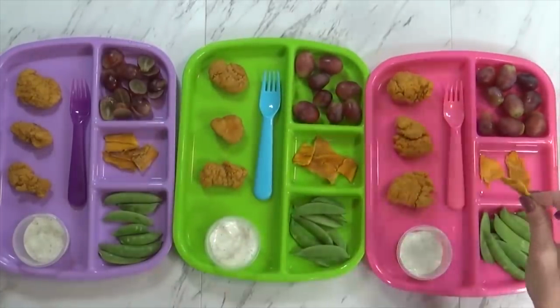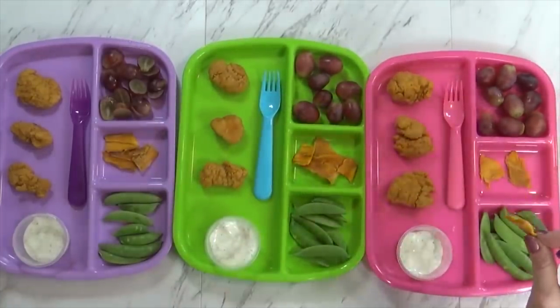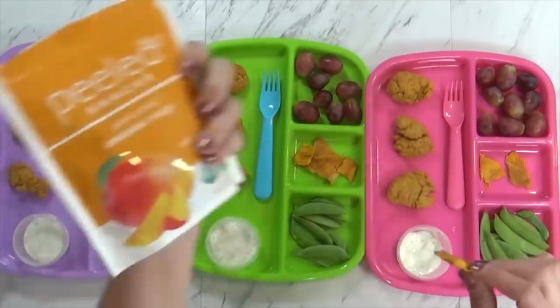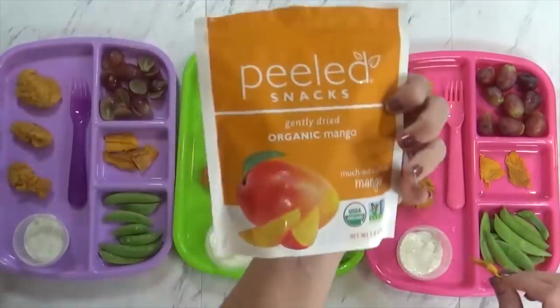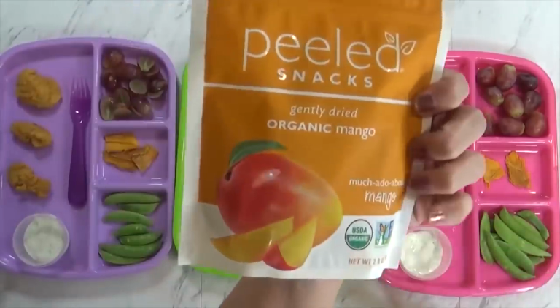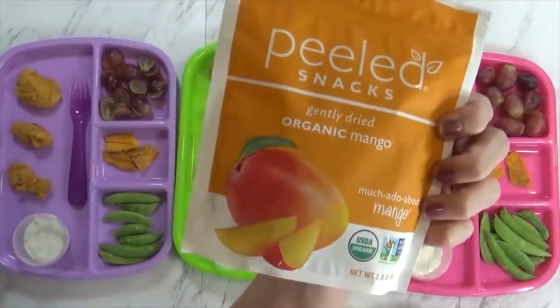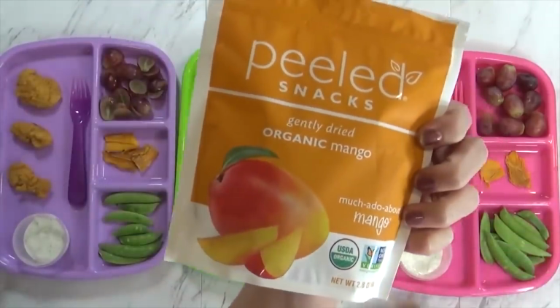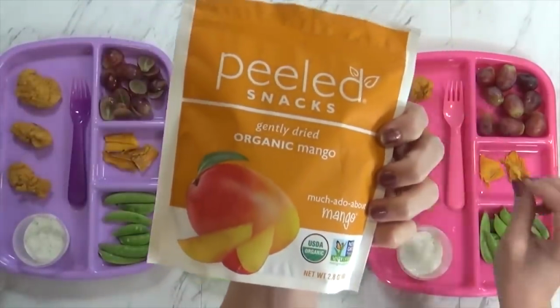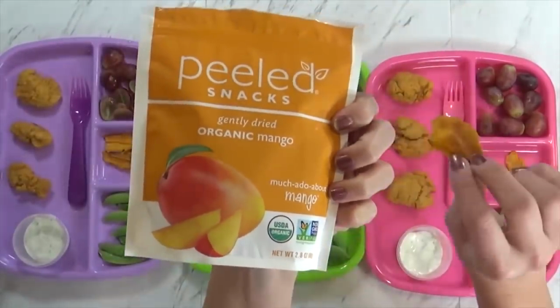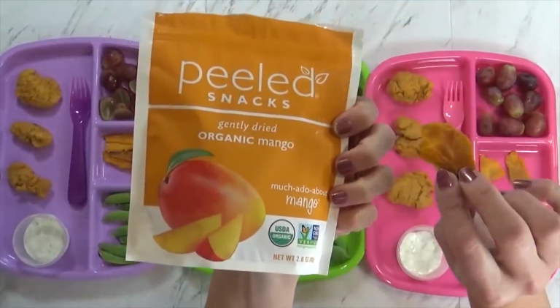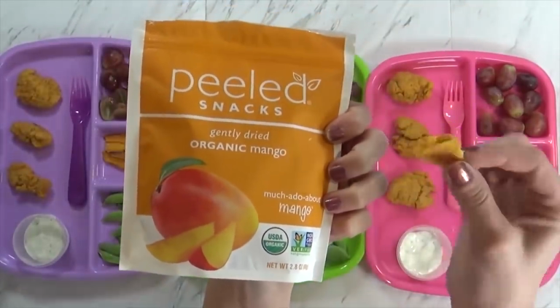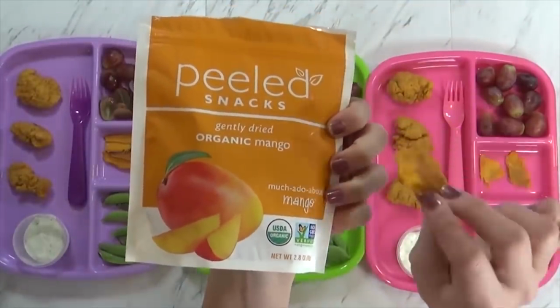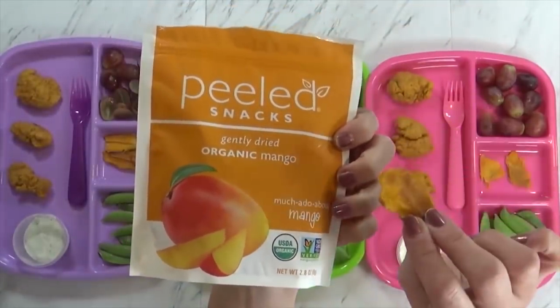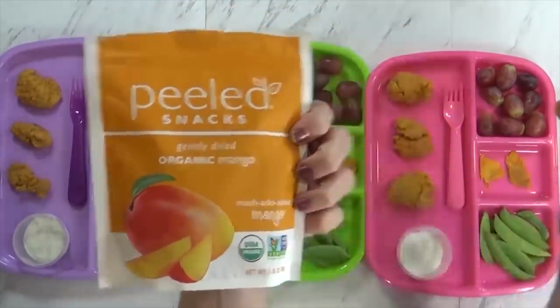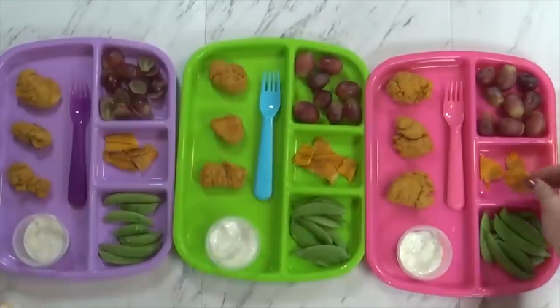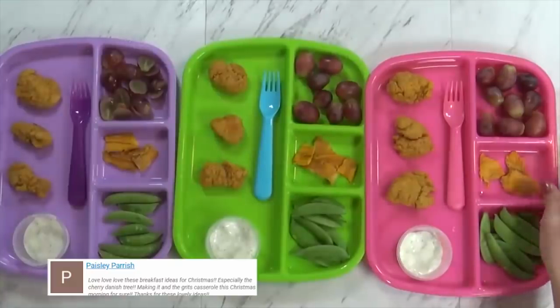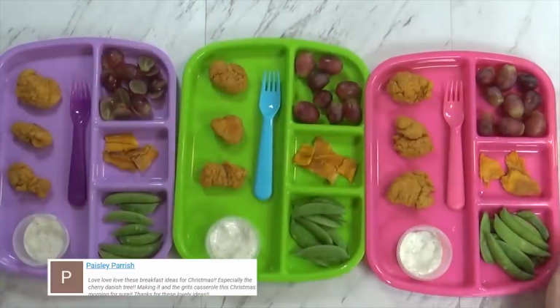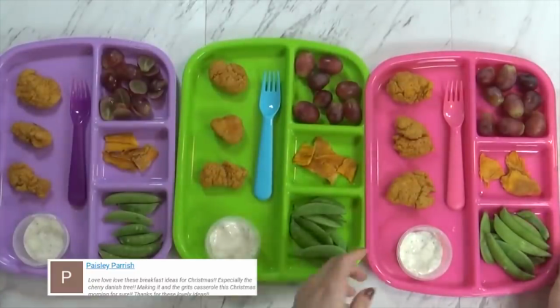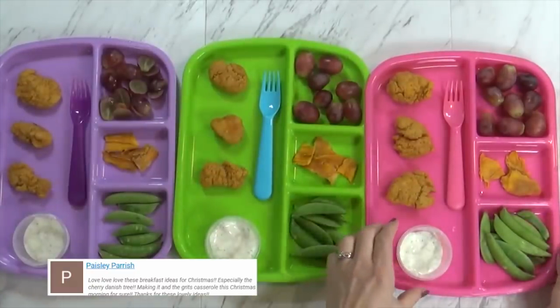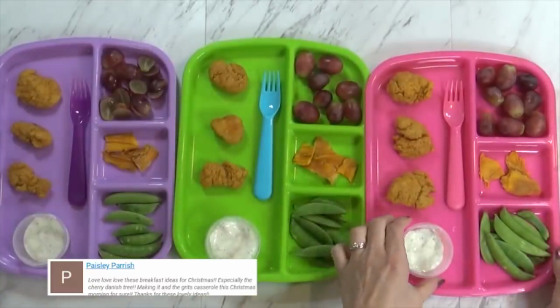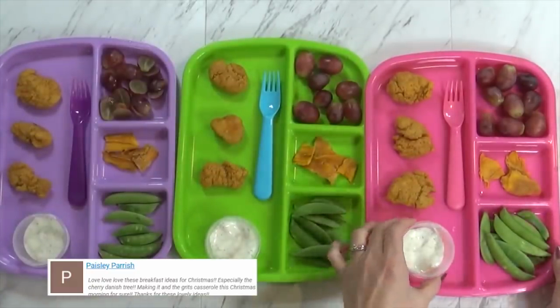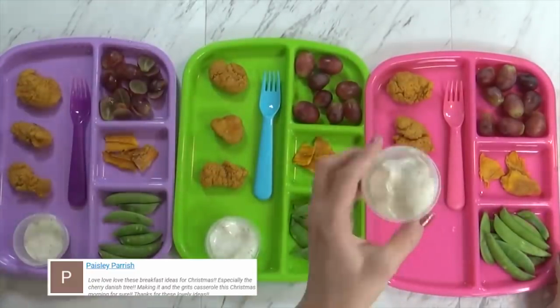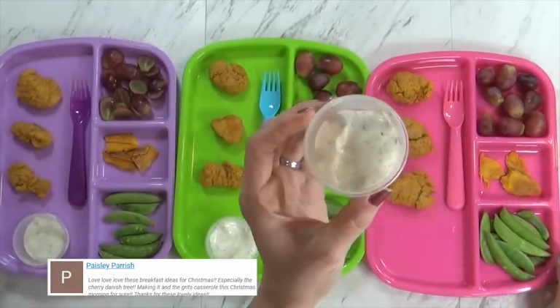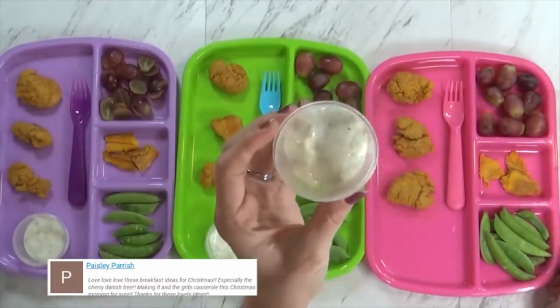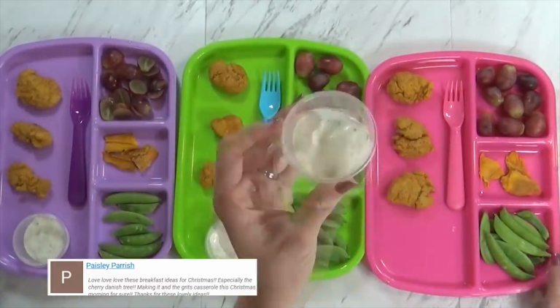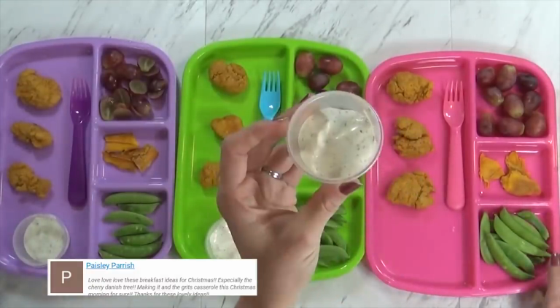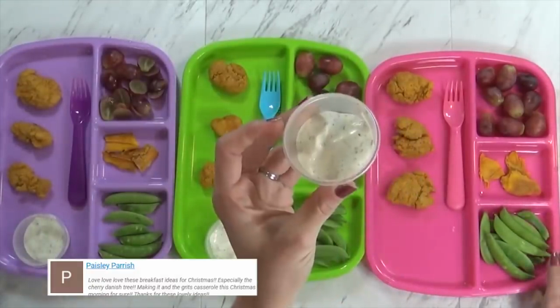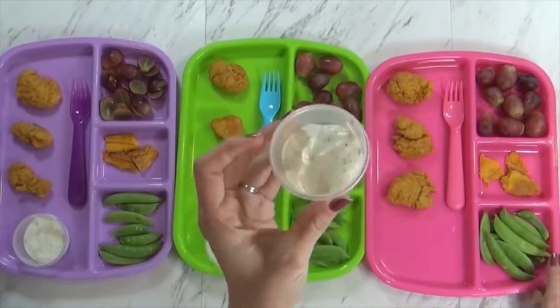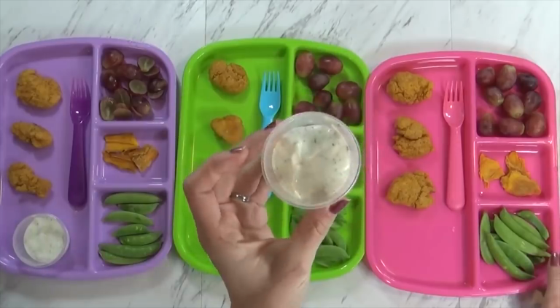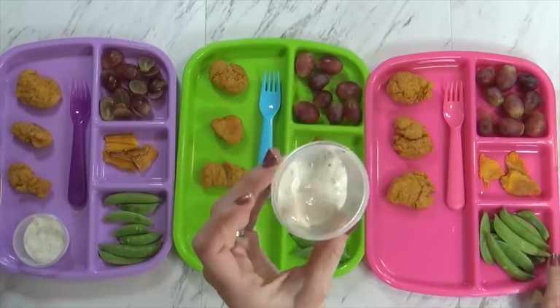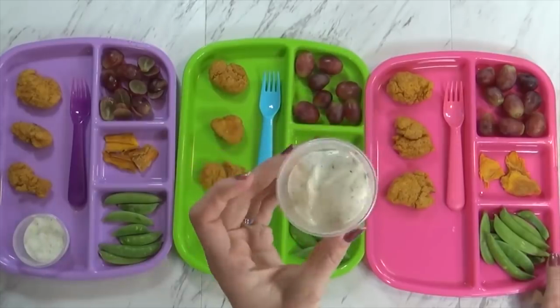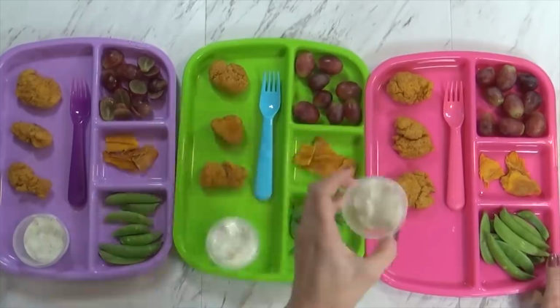These are actually dried mango pieces, so it's kind of like nature's fruit snack. To go along with our chicken, I did make some homemade ranch and I added extra dill this time, so it should be really tasty.